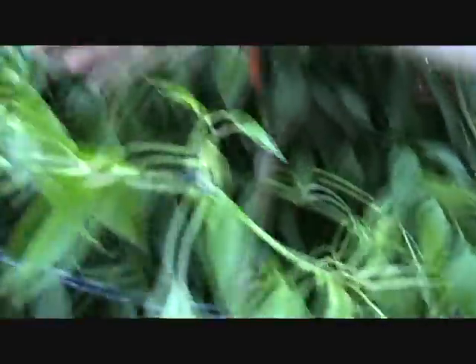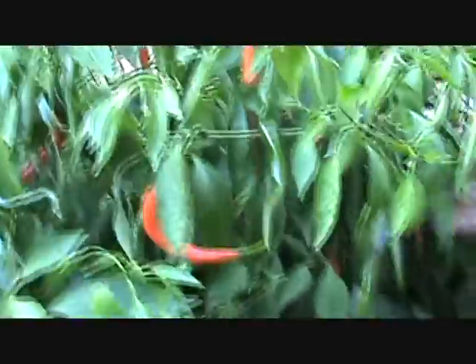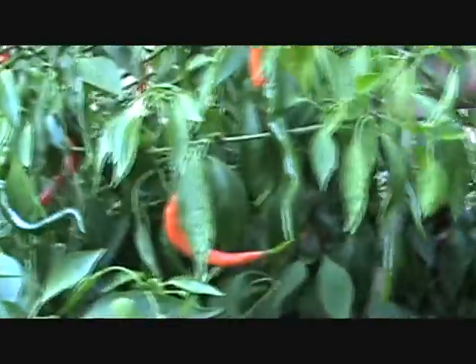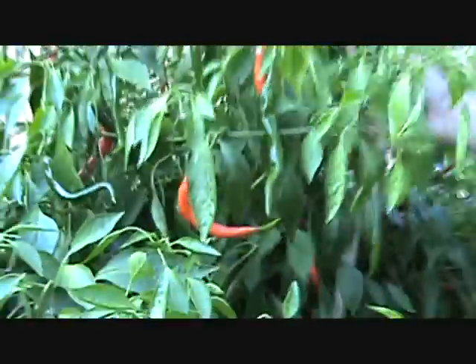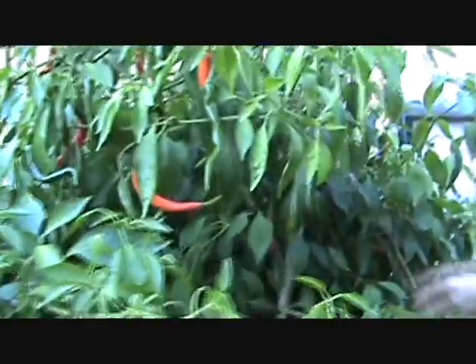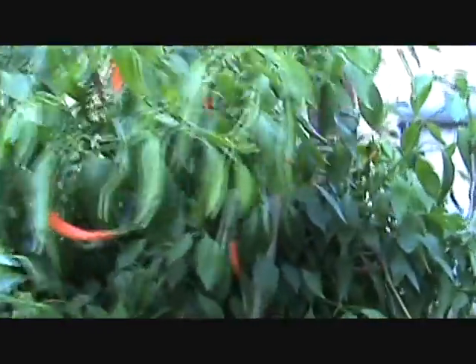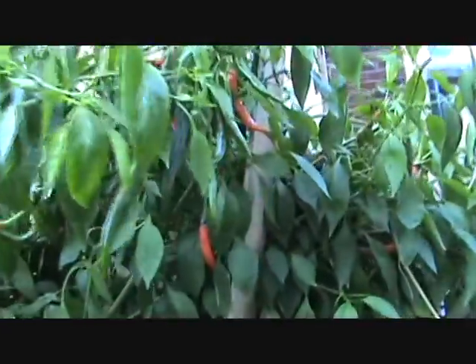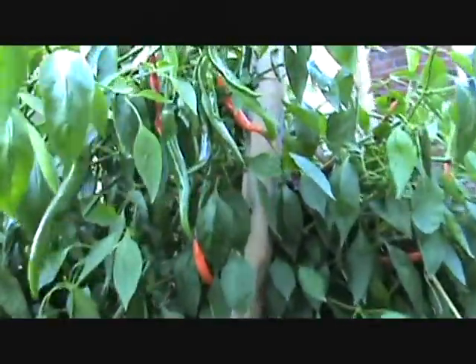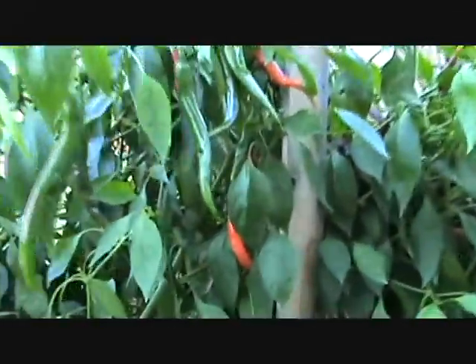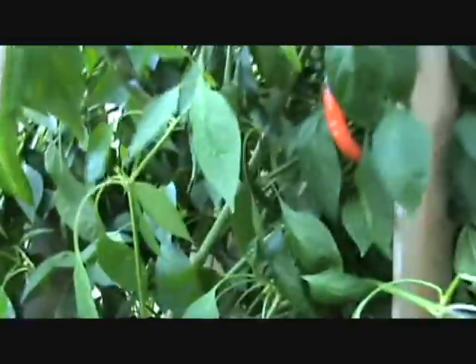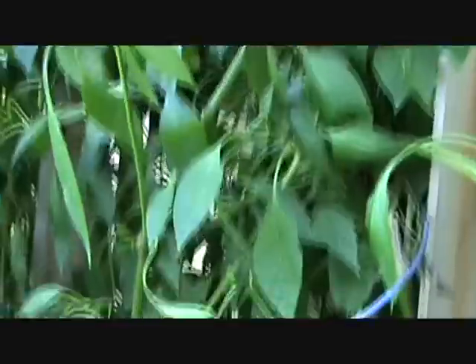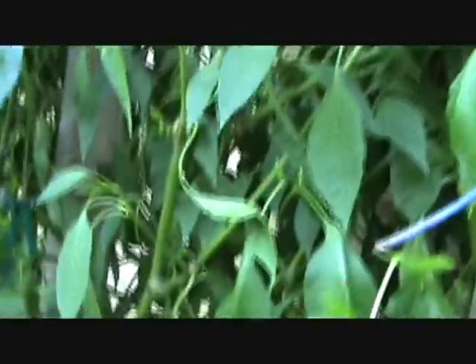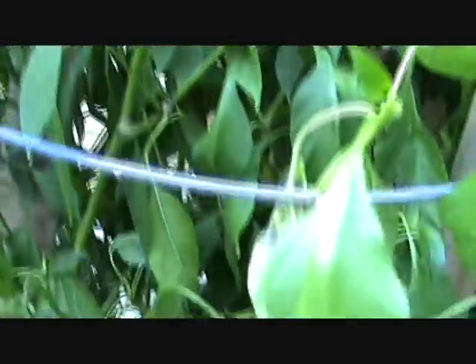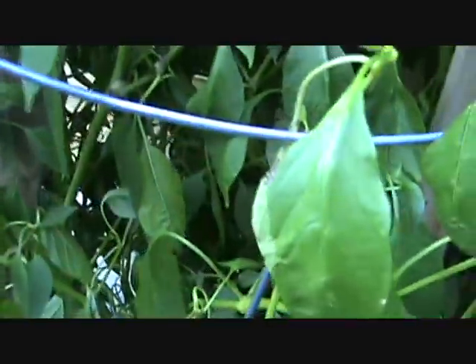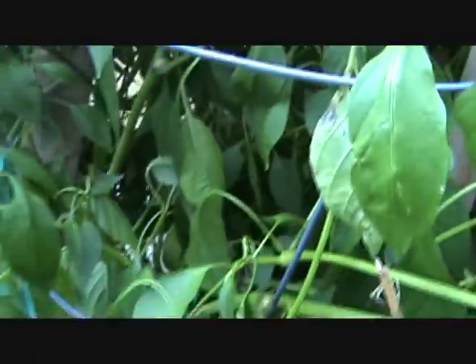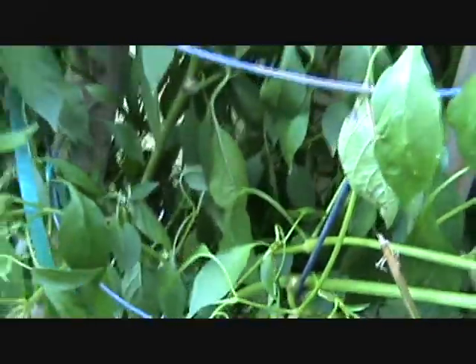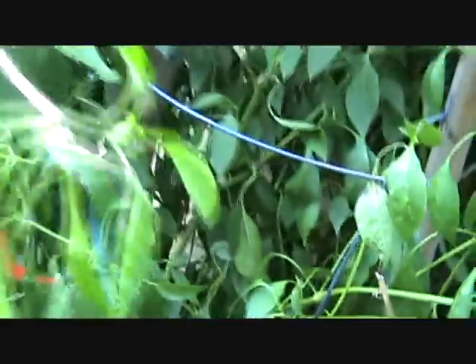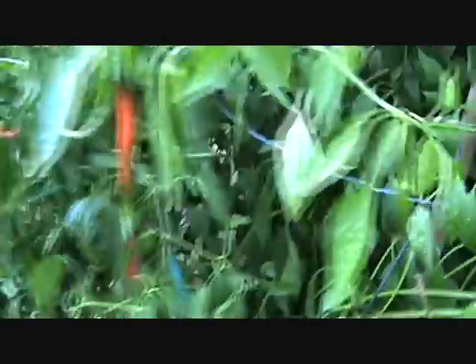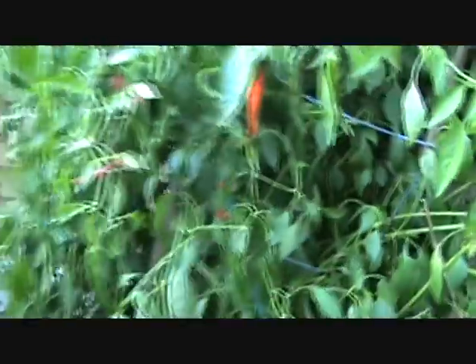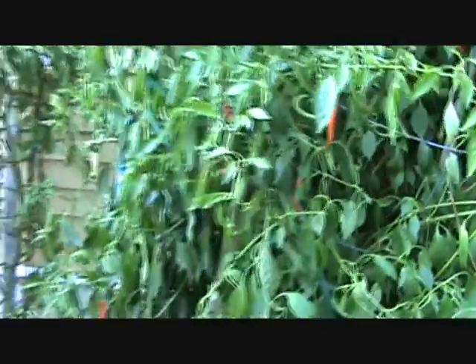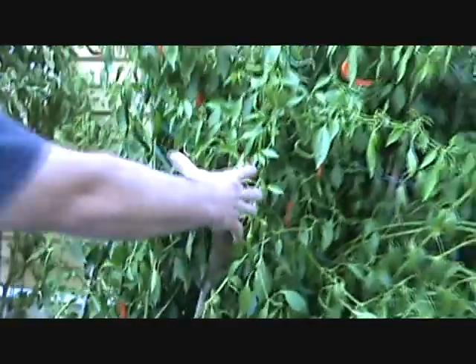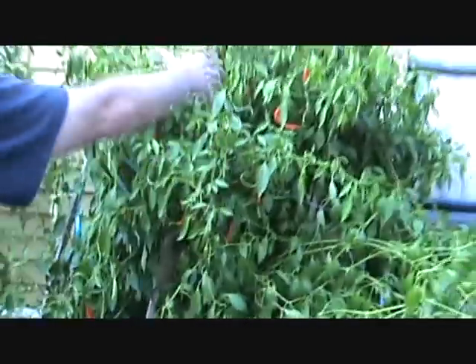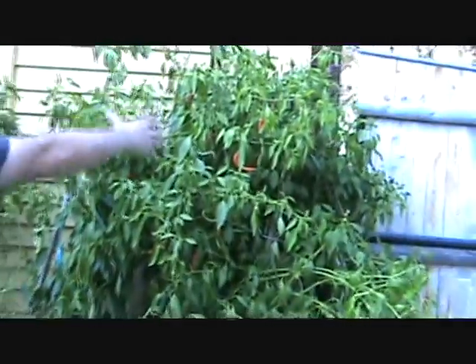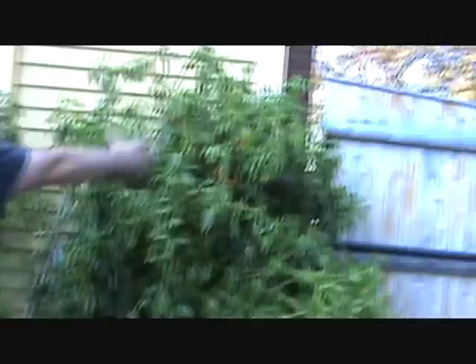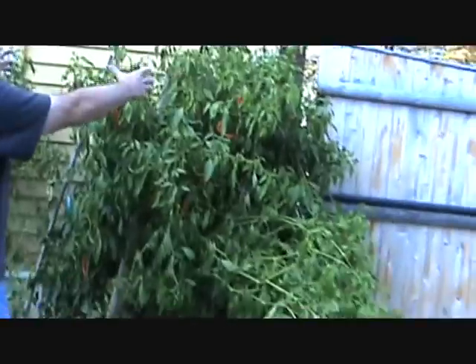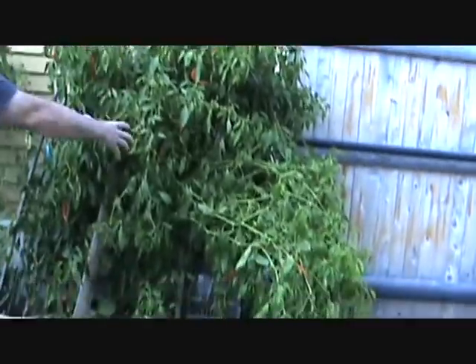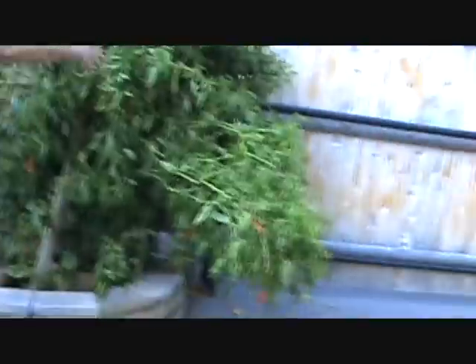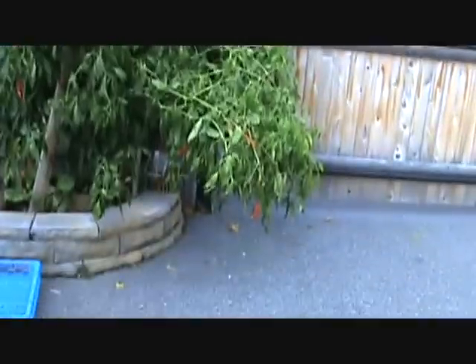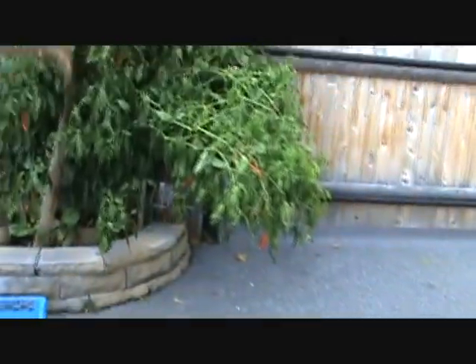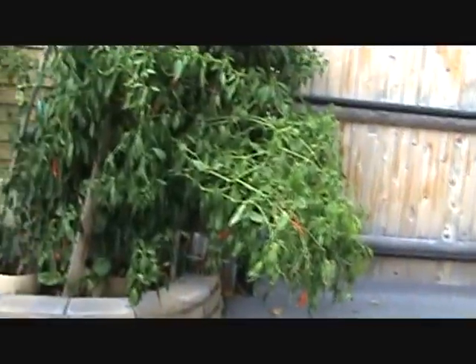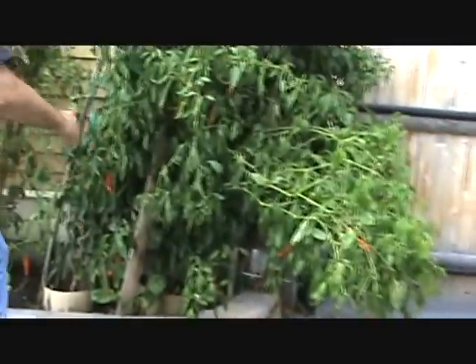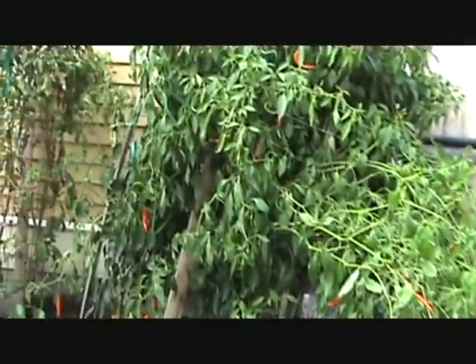They're all over the place — this thing is just loaded up. It's sagging over, and I already took a lot of weight off them also. Next year, I'll put a big square cage on or one of the big five-foot round cages.